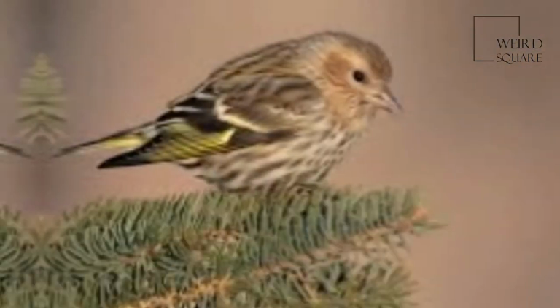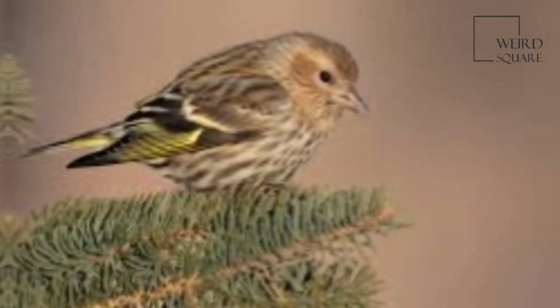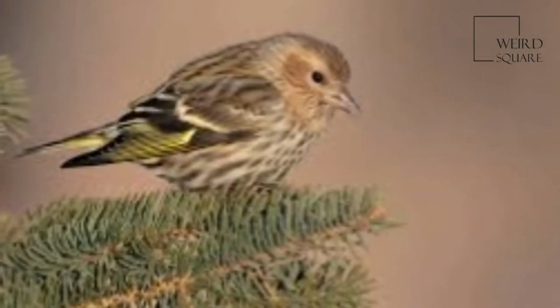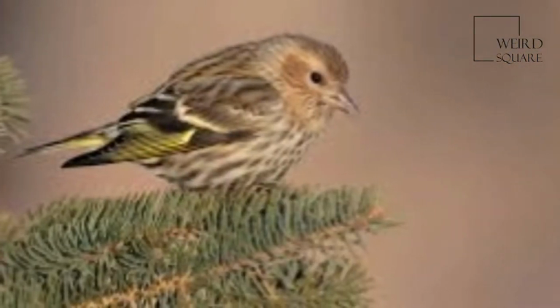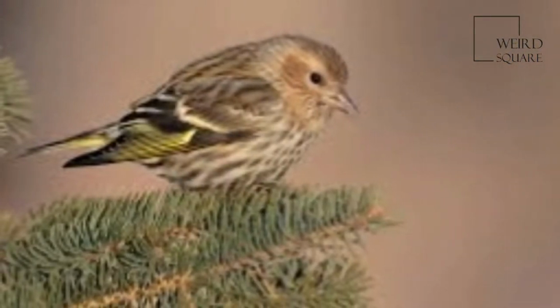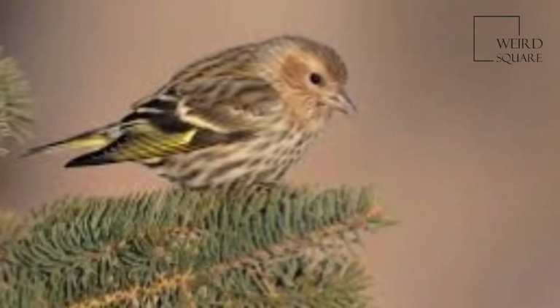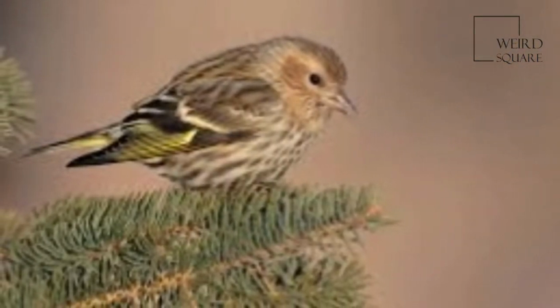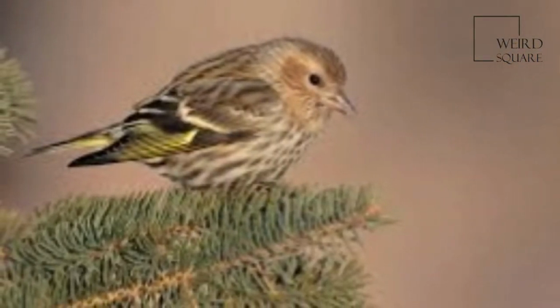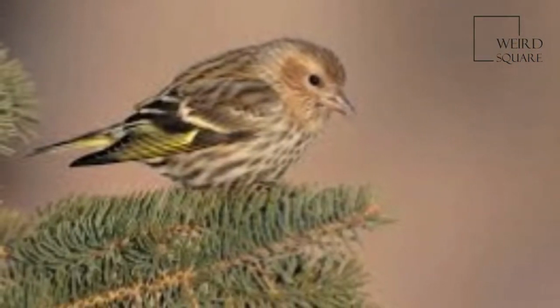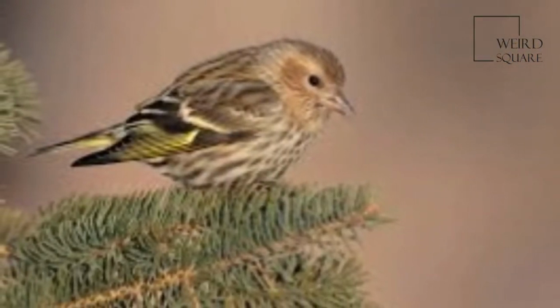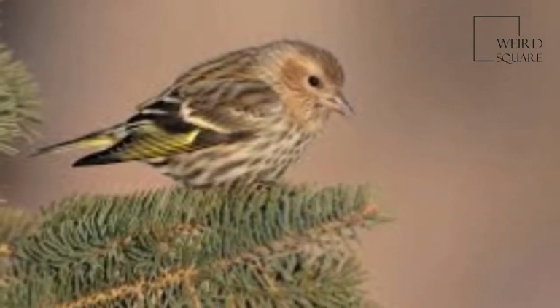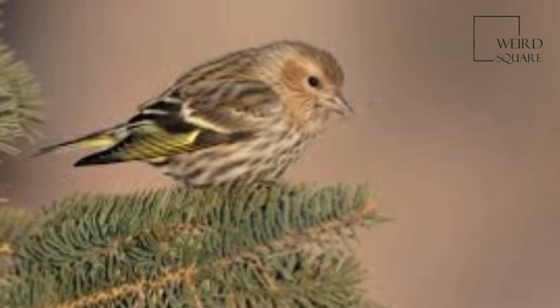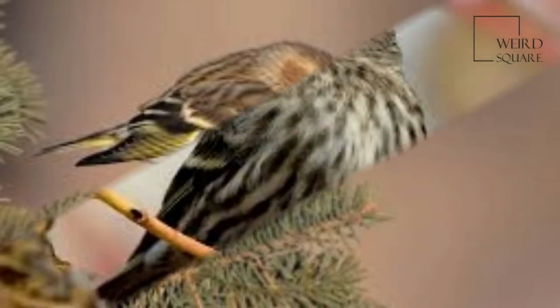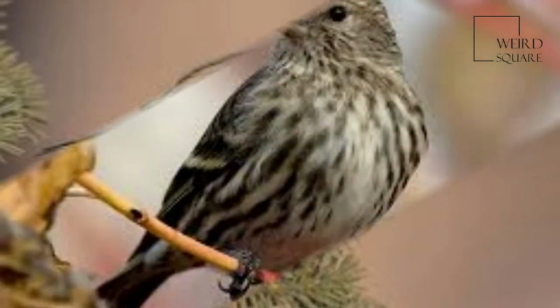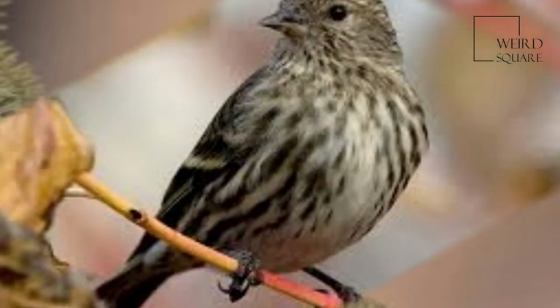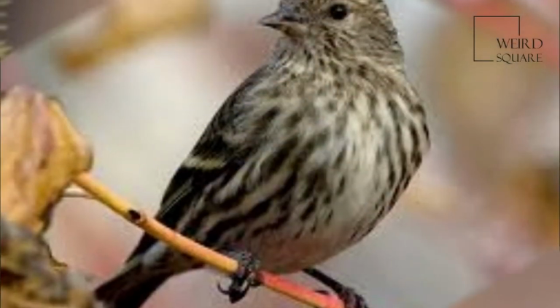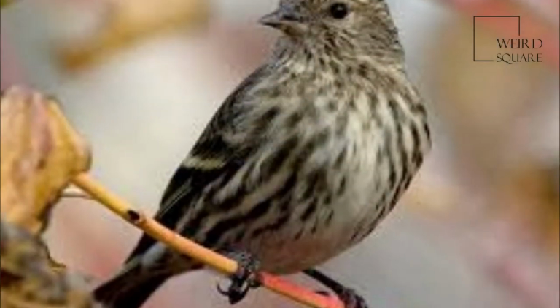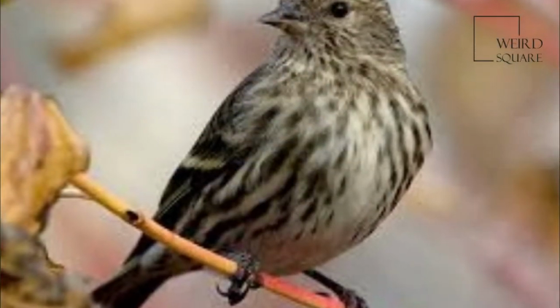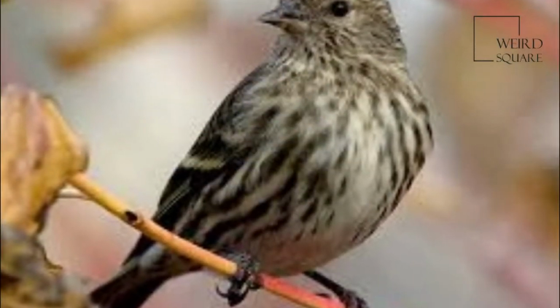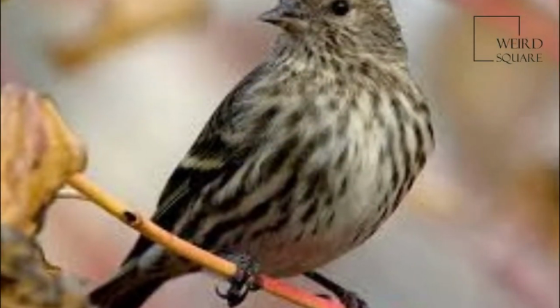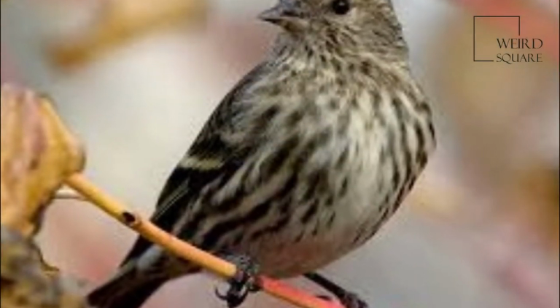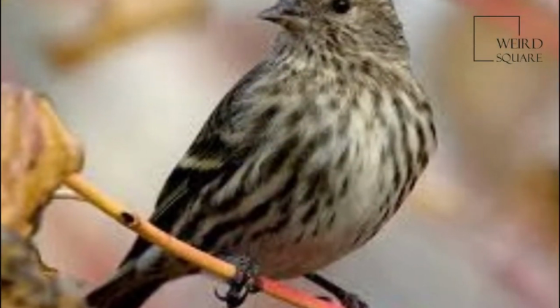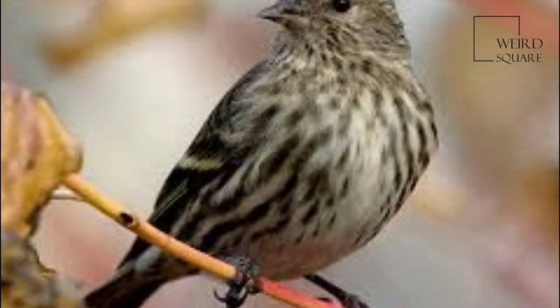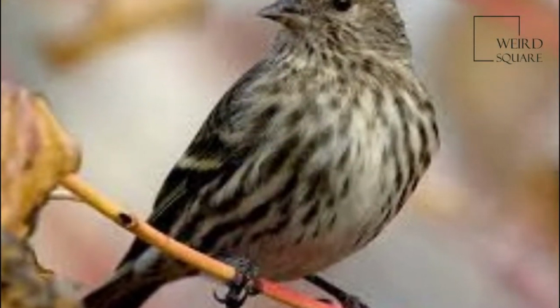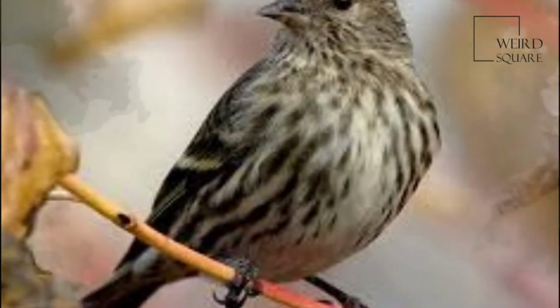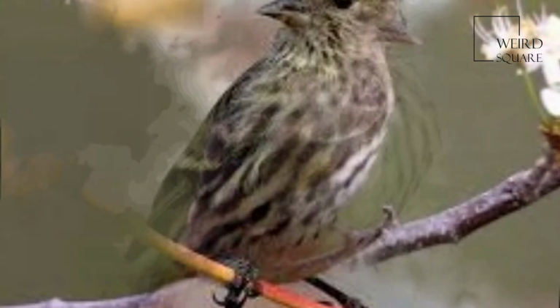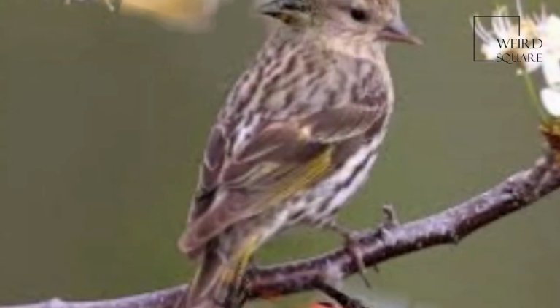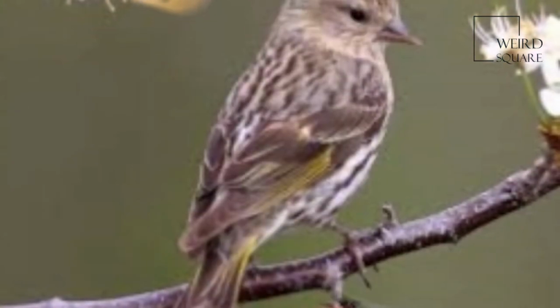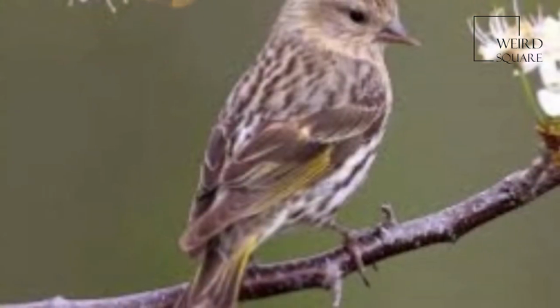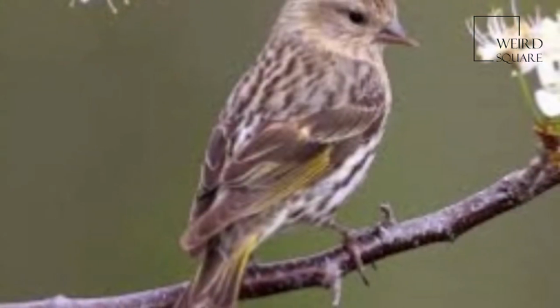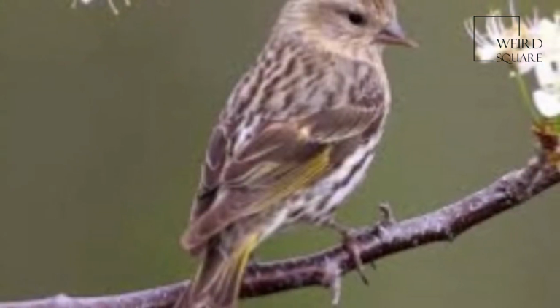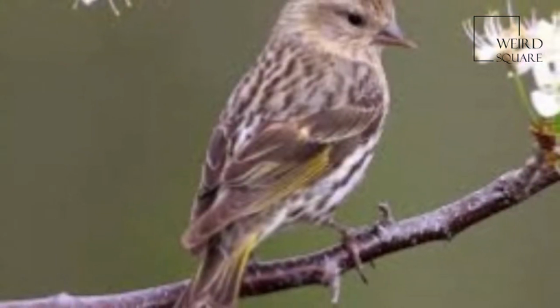They have a wingspan of 18 to 22 cm, or 7.1 to 8.7 inches, and a weight of 12 to 18 grams, or 0.42 to 0.63 ounces.